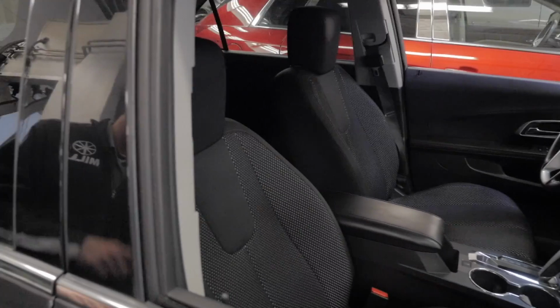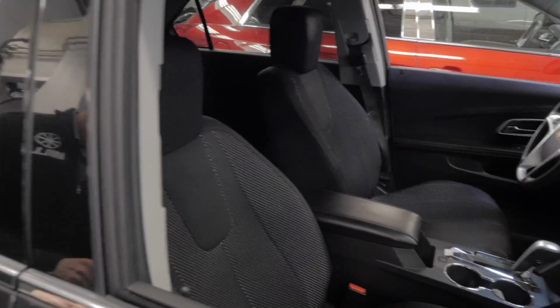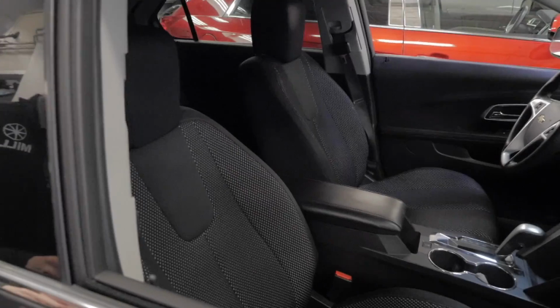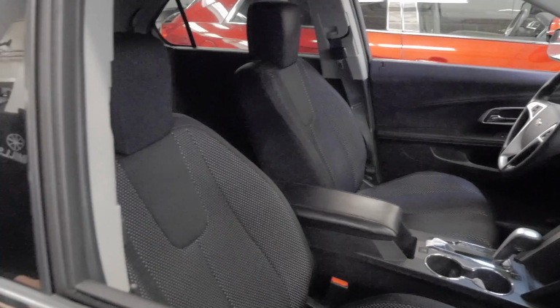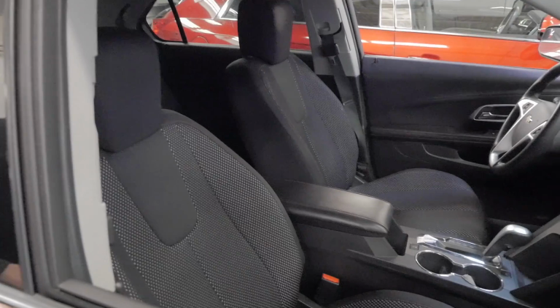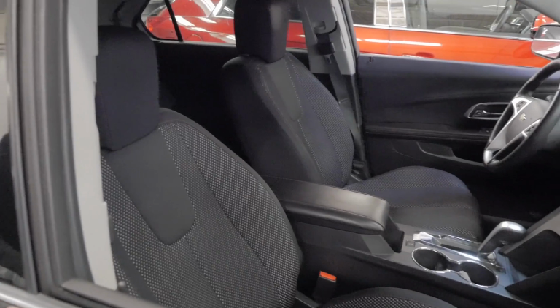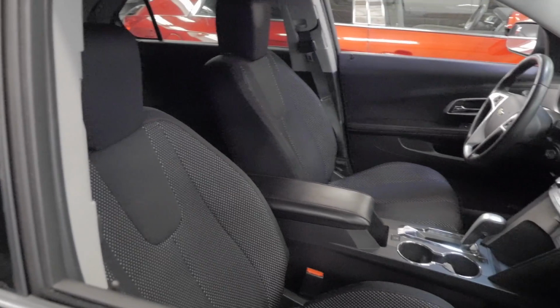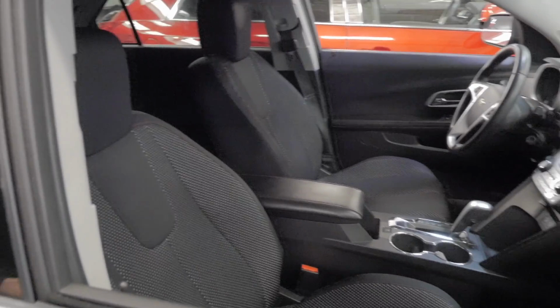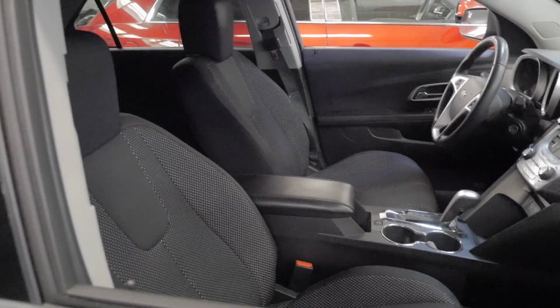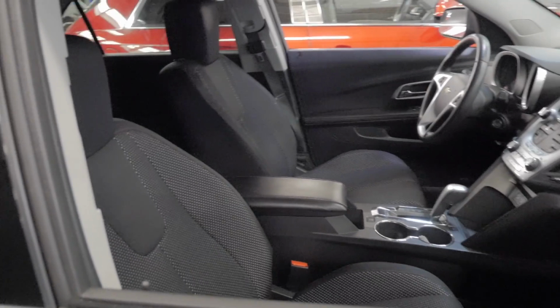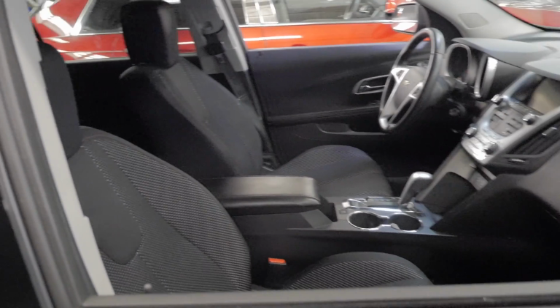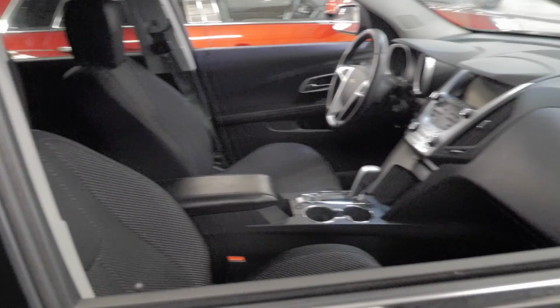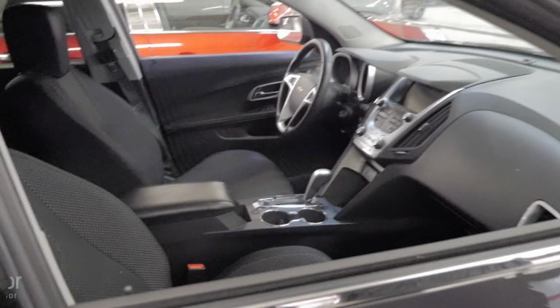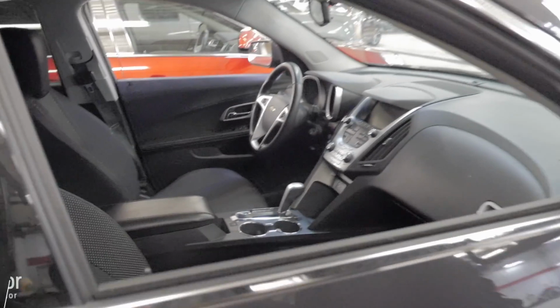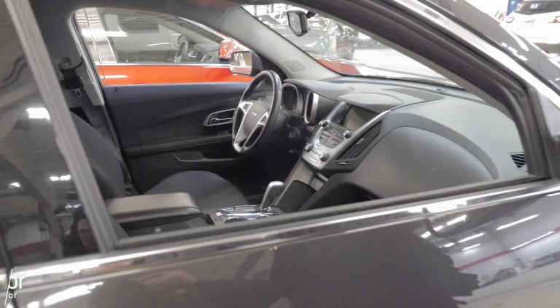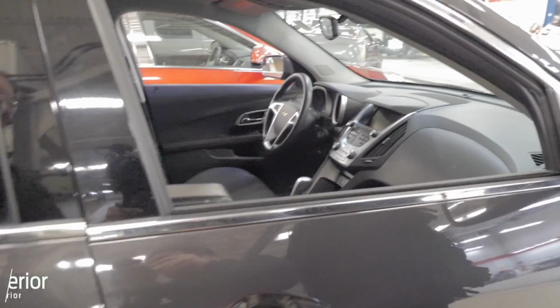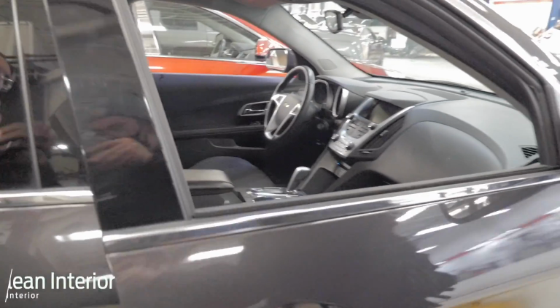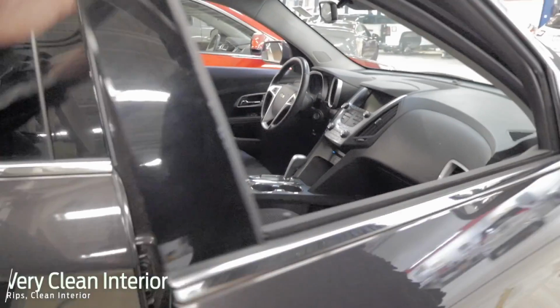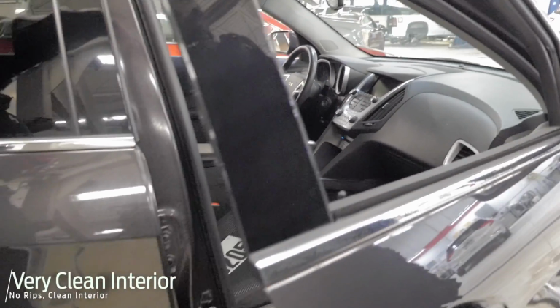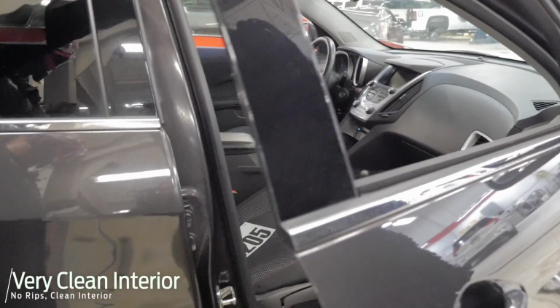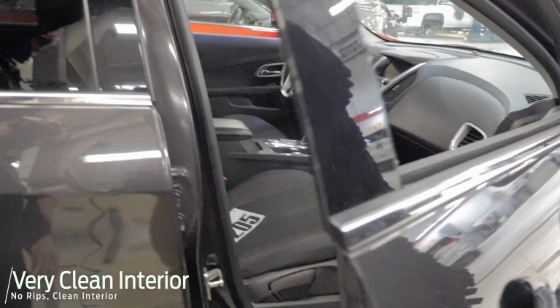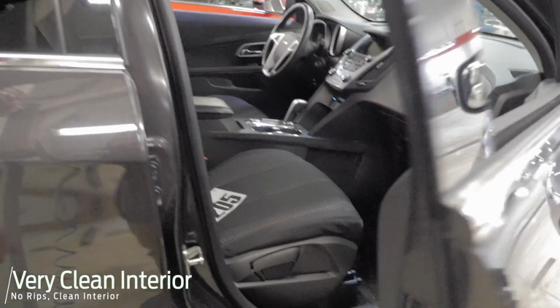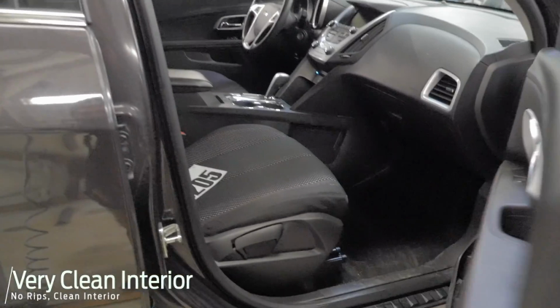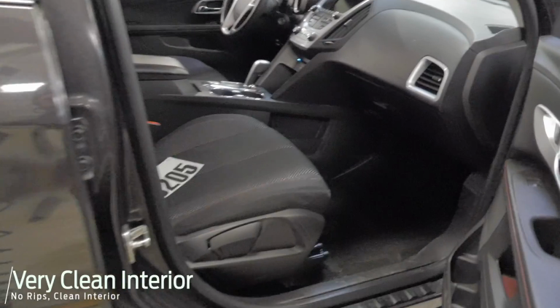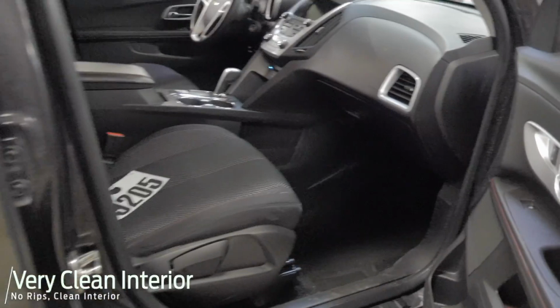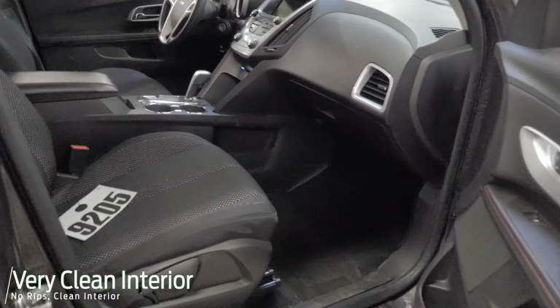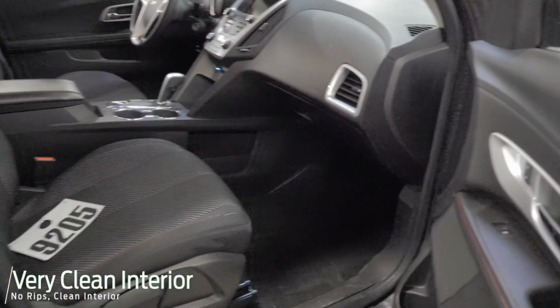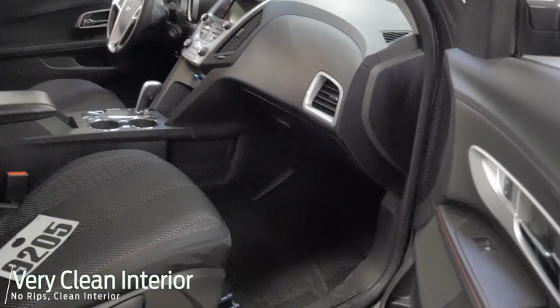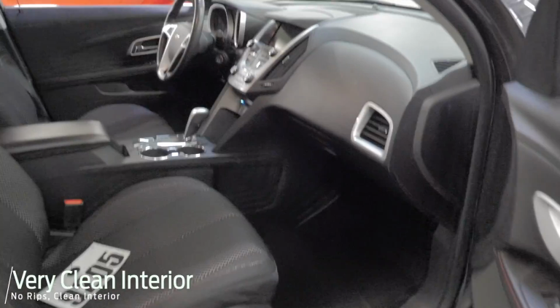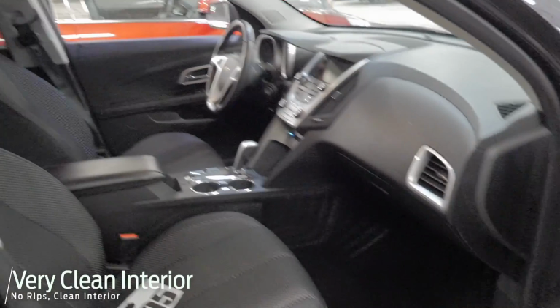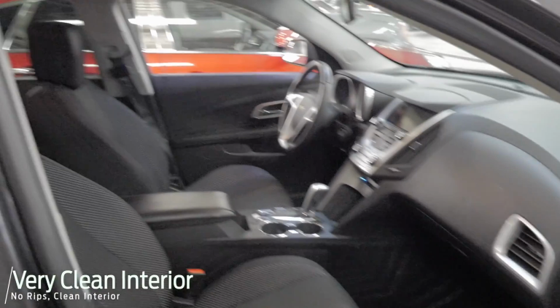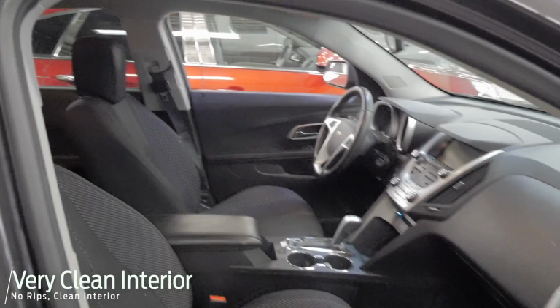Bluetooth. You've got a real clean interior as well. As you can tell, it's in detail, so it's not quite finished up, but has not been smoked in.